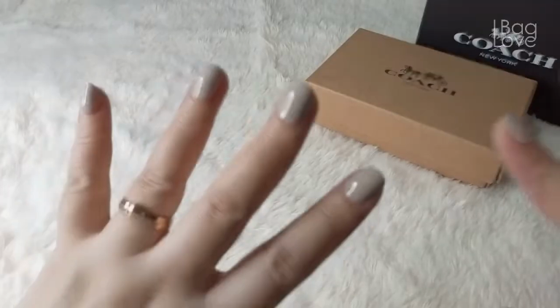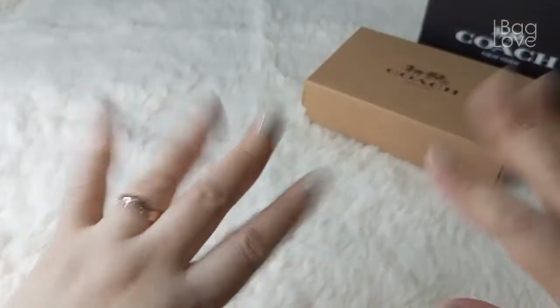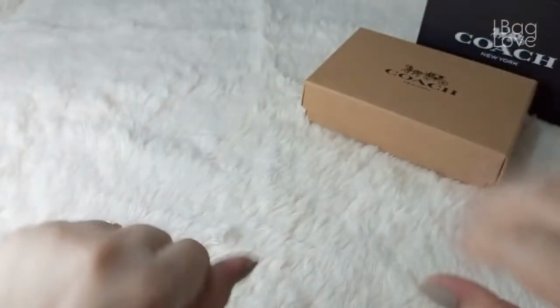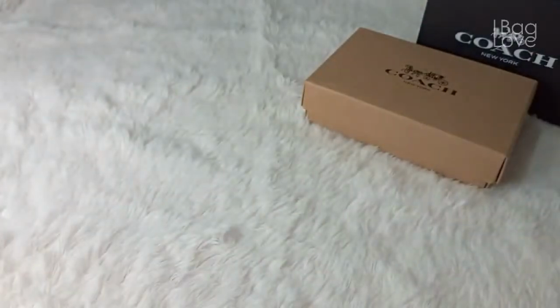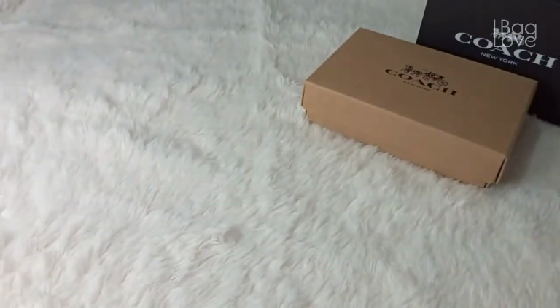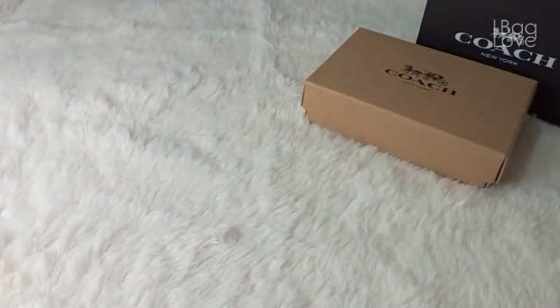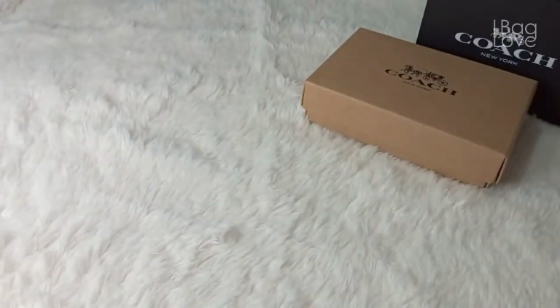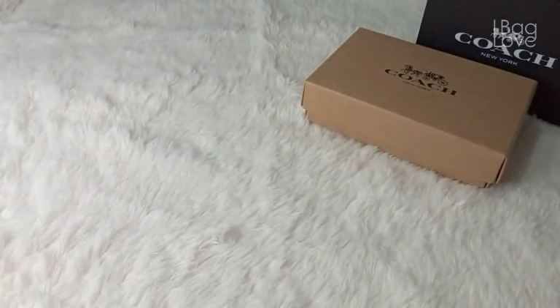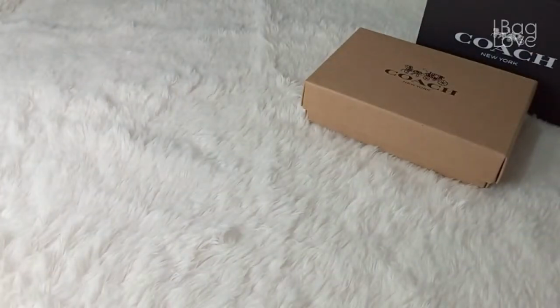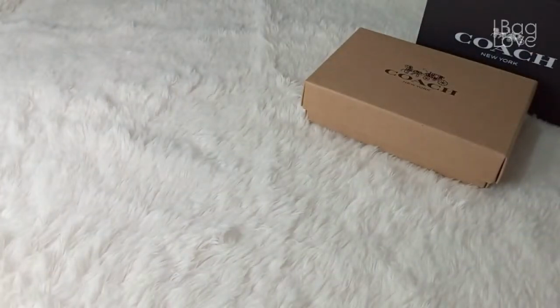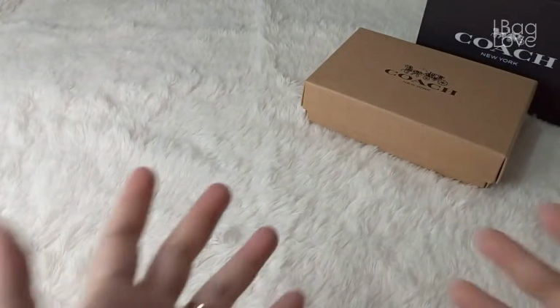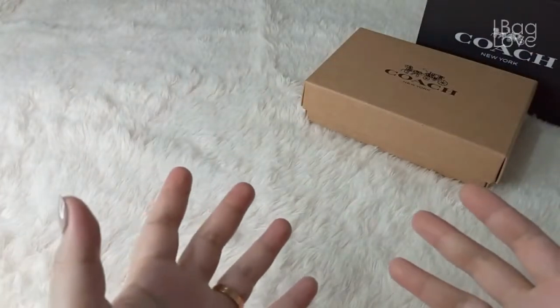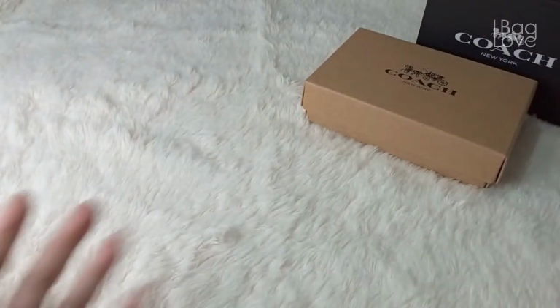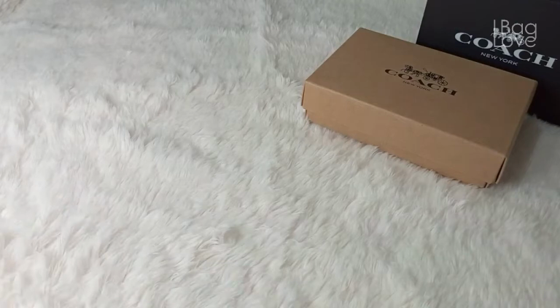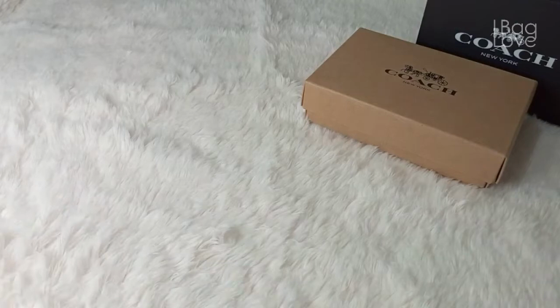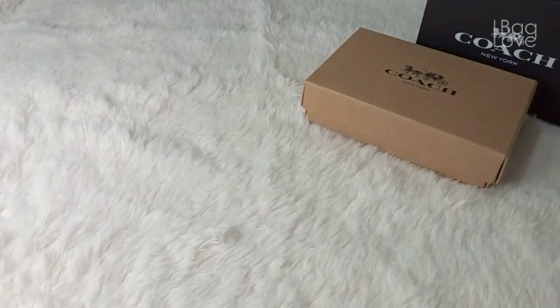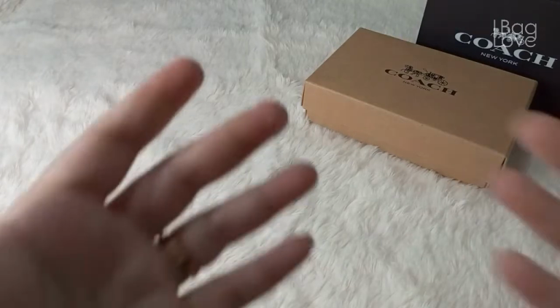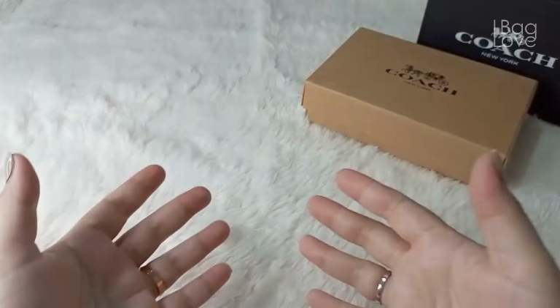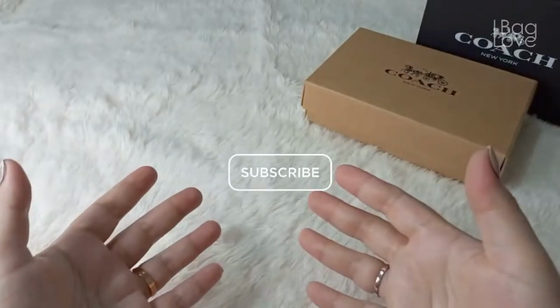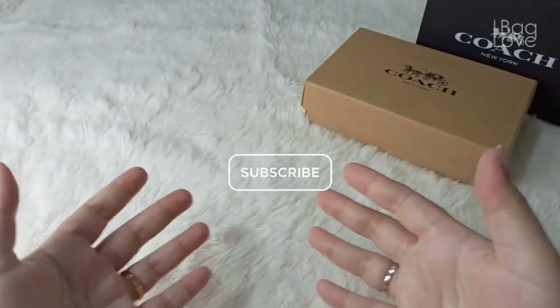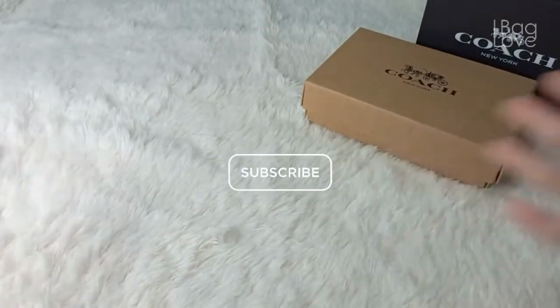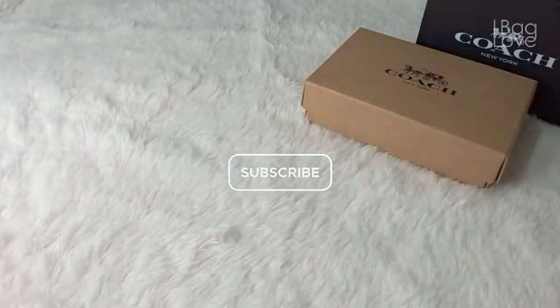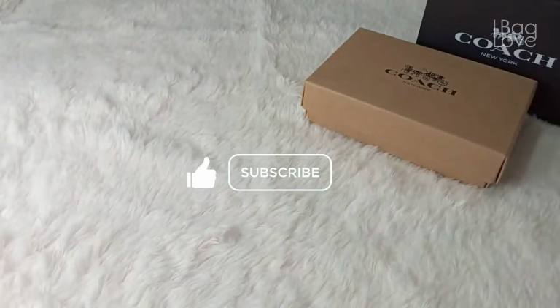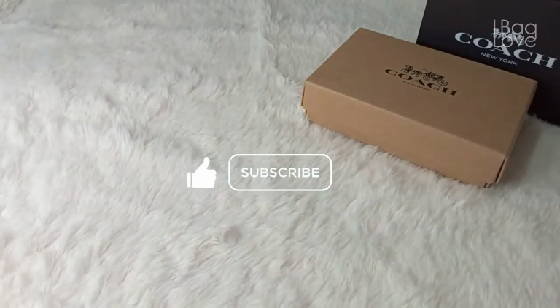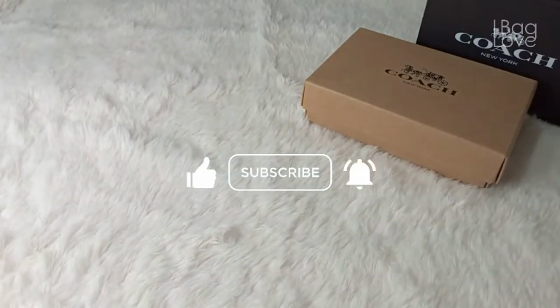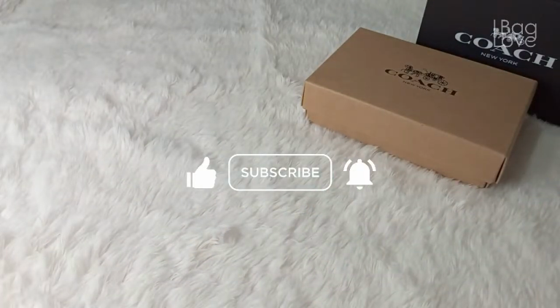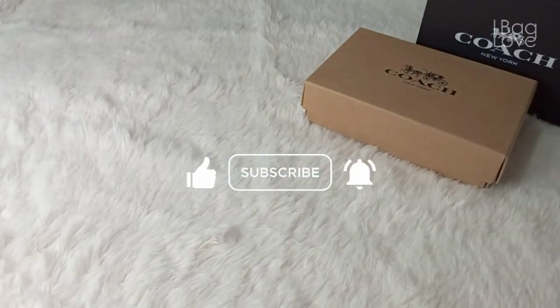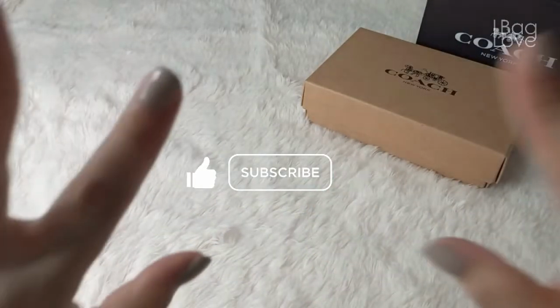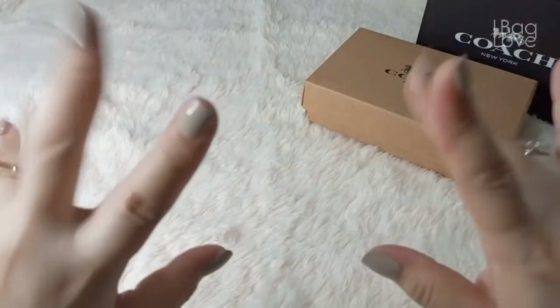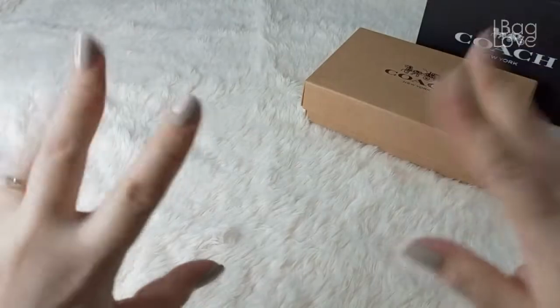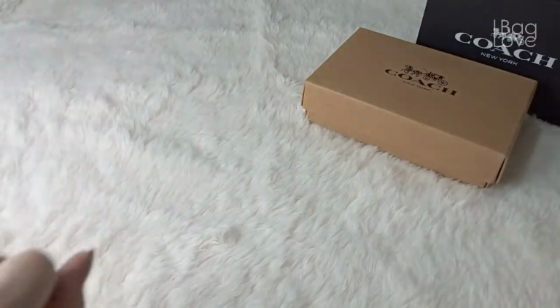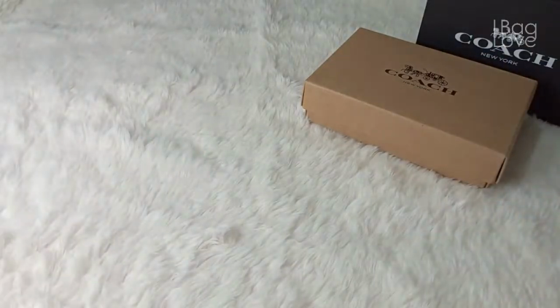Hi everyone, welcome! If you love bags, designer or not, please subscribe, like, and hit the bell, and together let's enjoy these beautiful pieces.